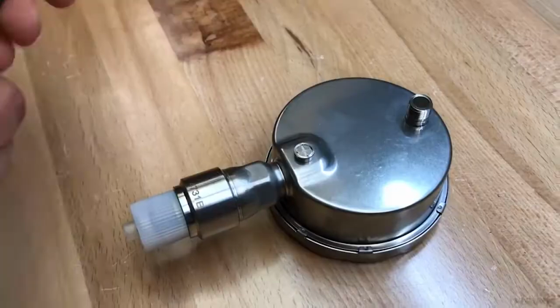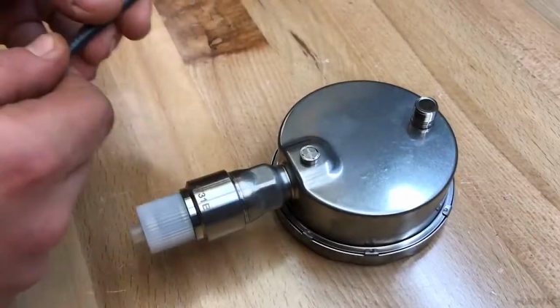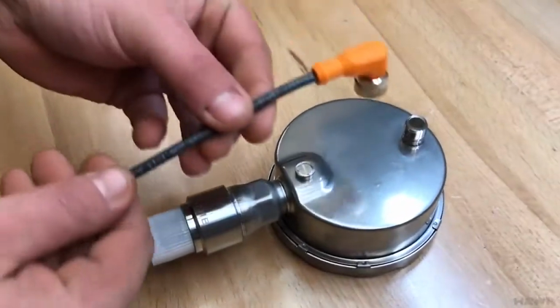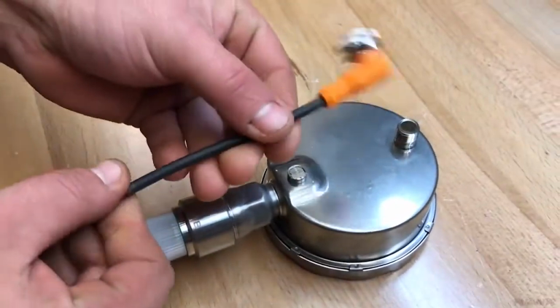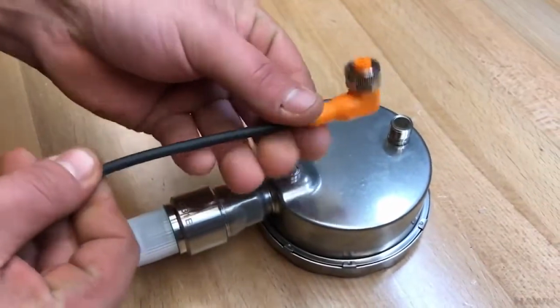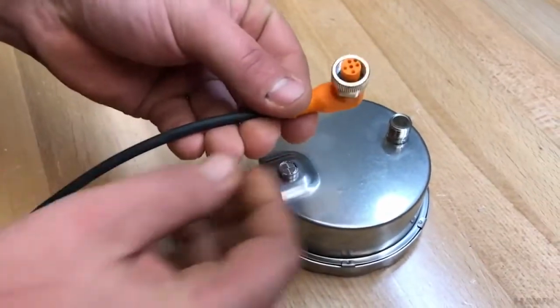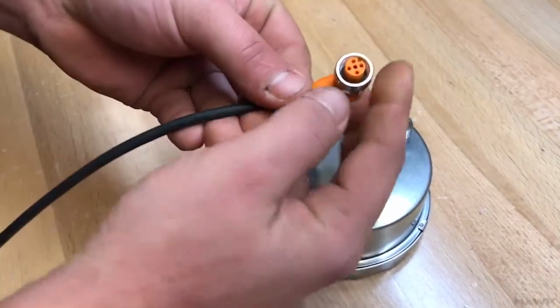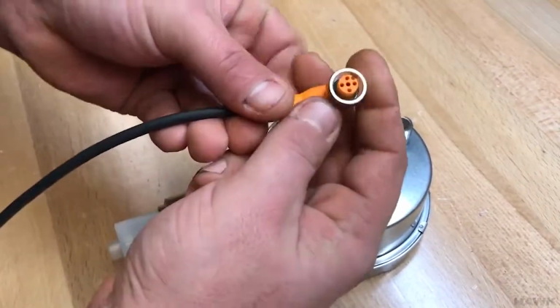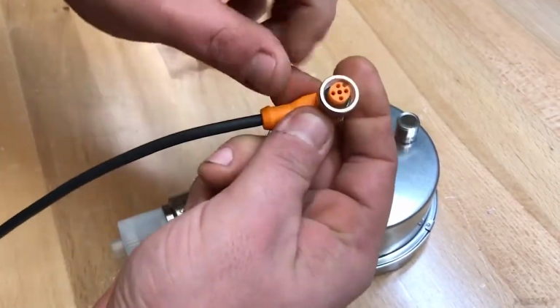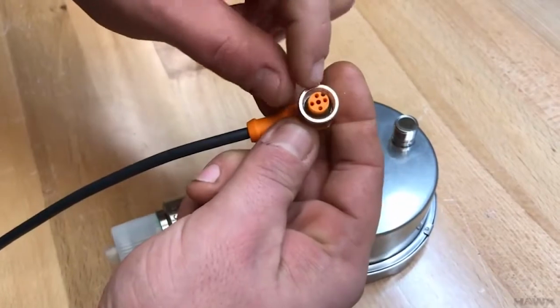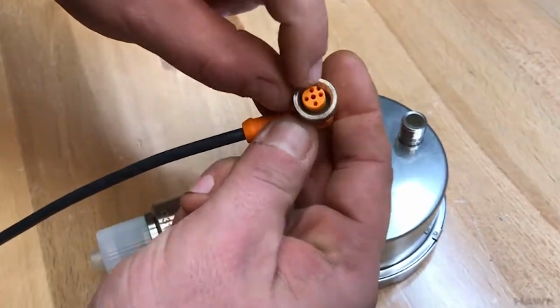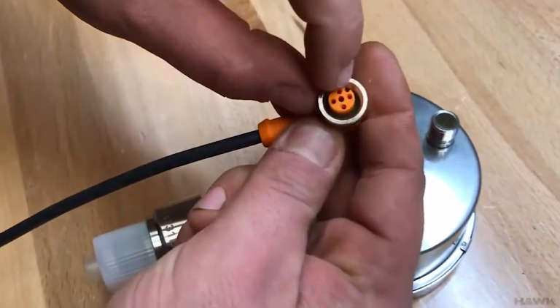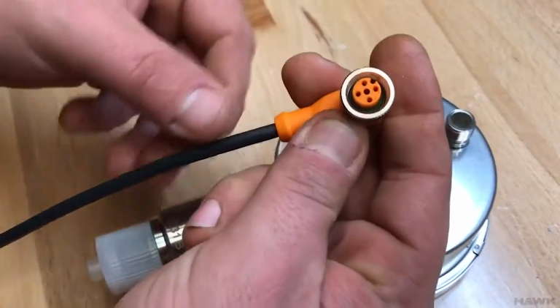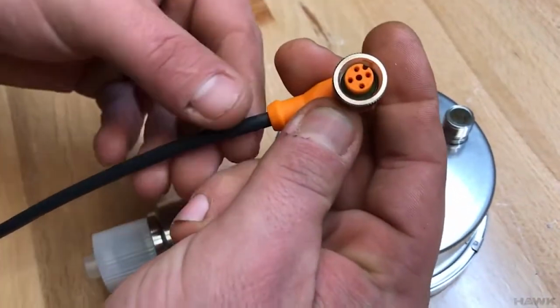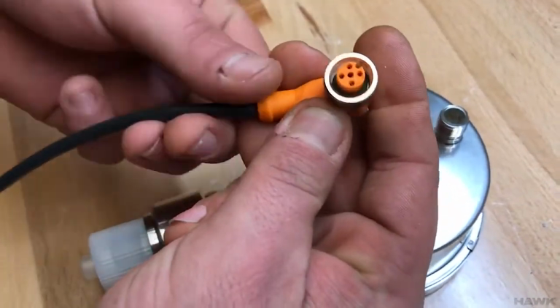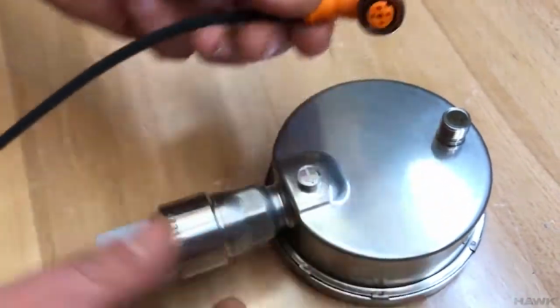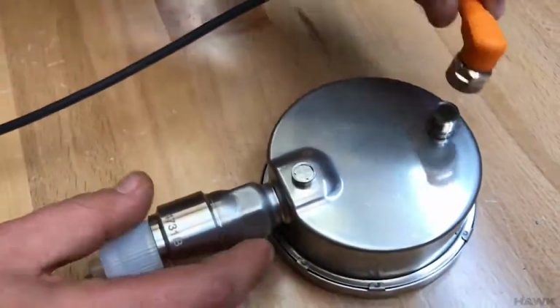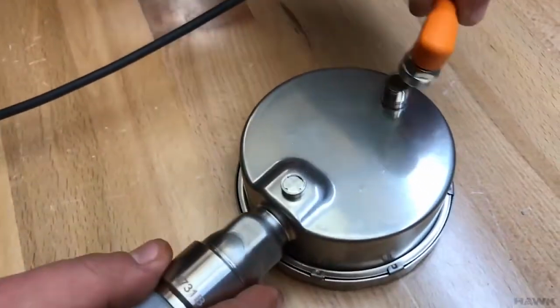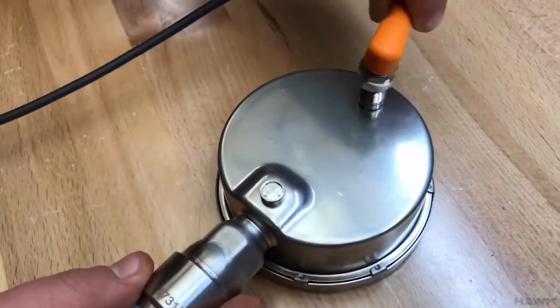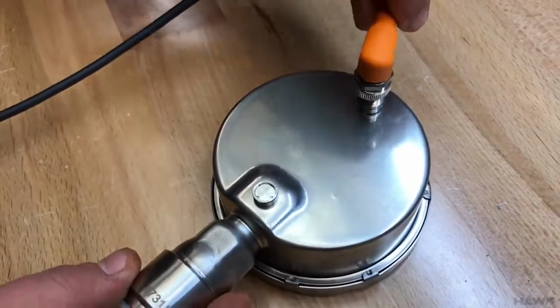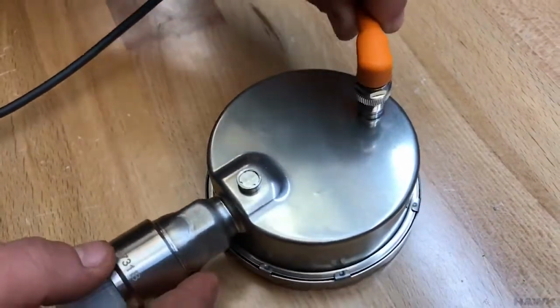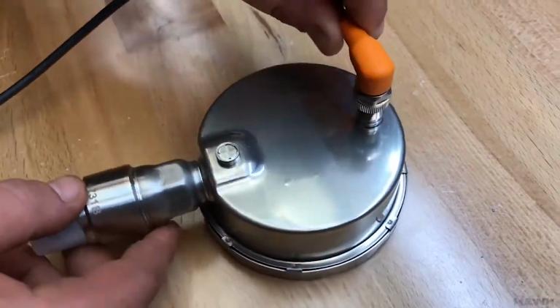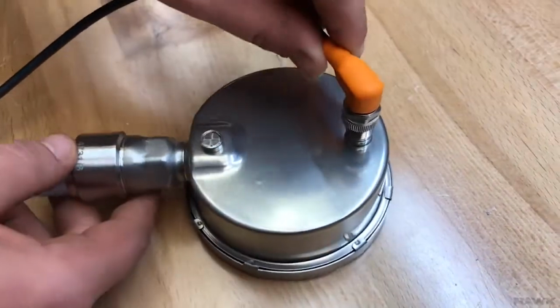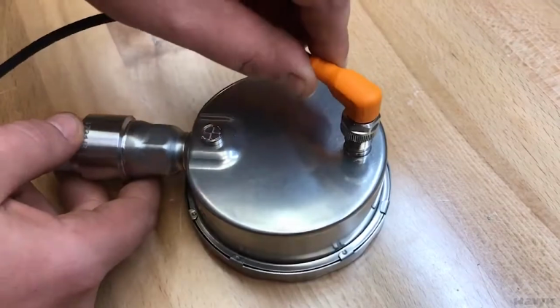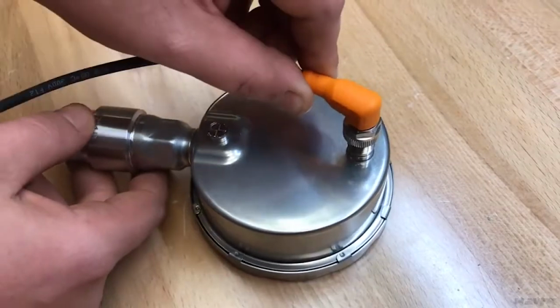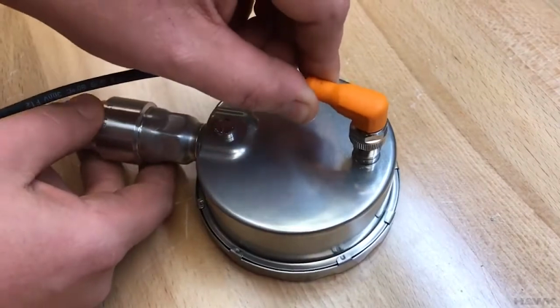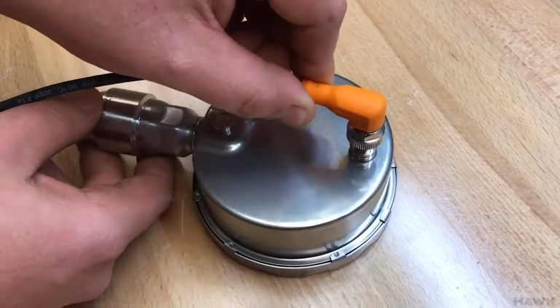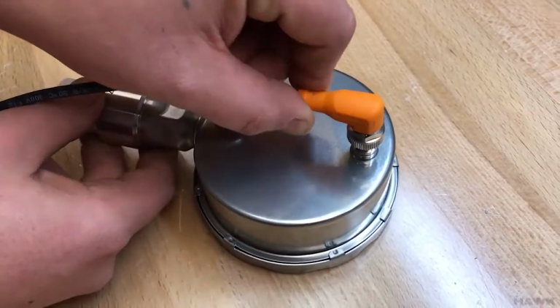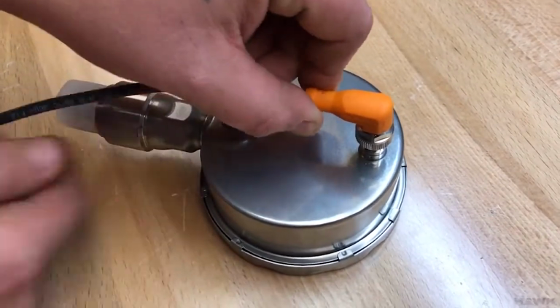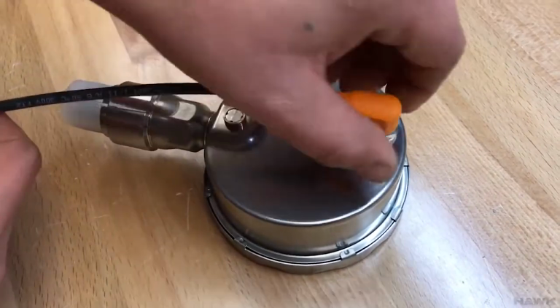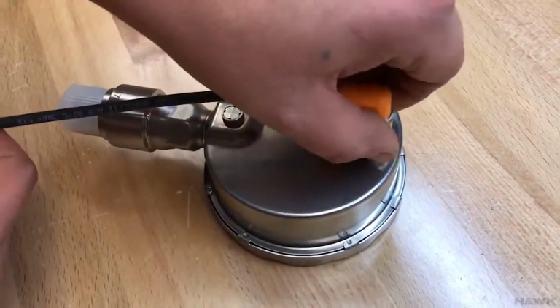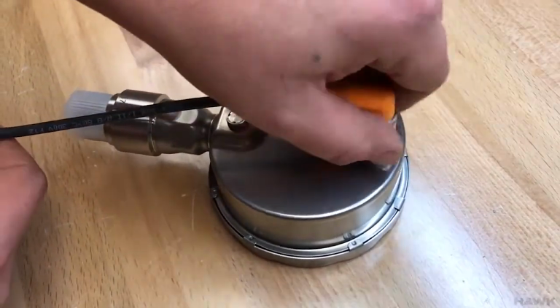When connecting the cable, note that it is a keyed cable — it will only go in one direction. It will only lock in the correct way, and then screw it down.